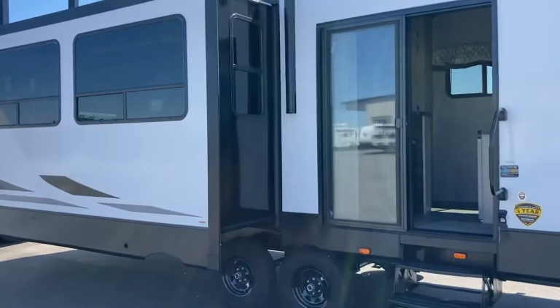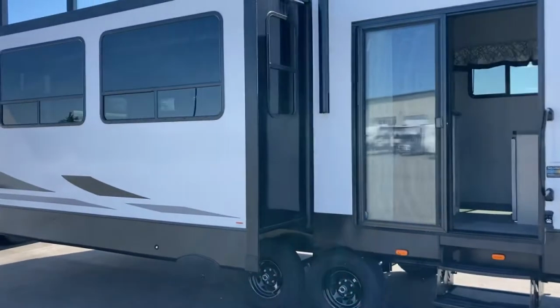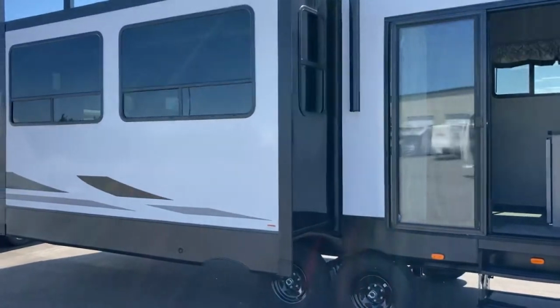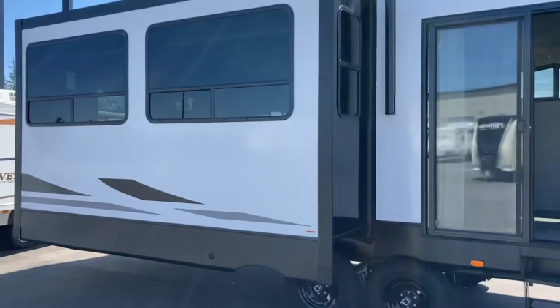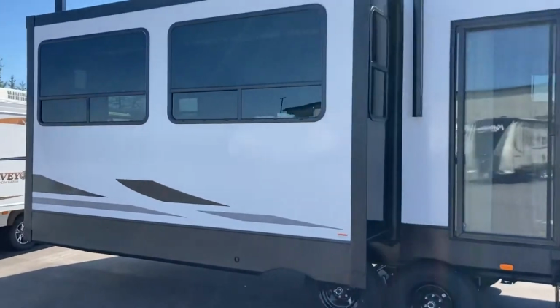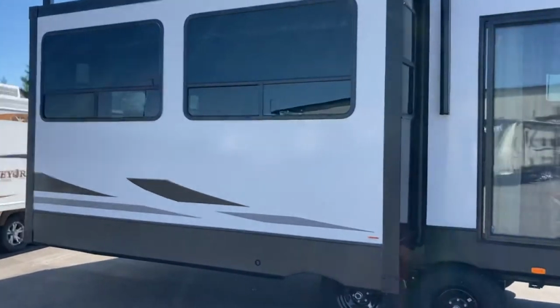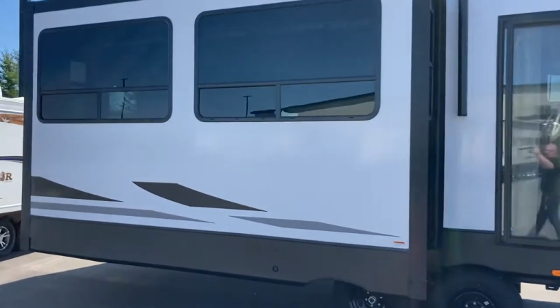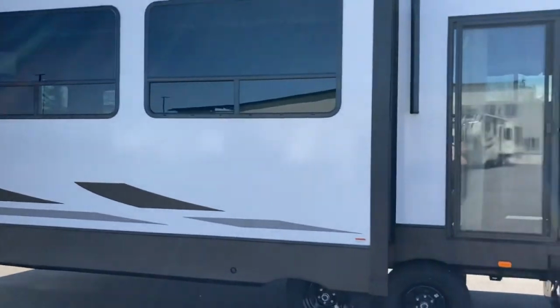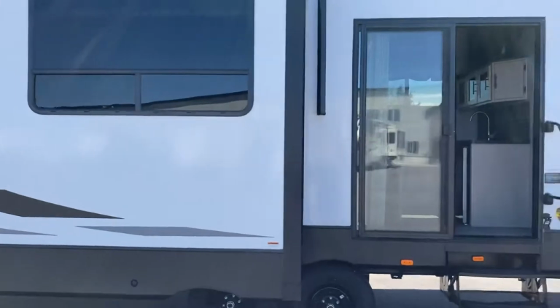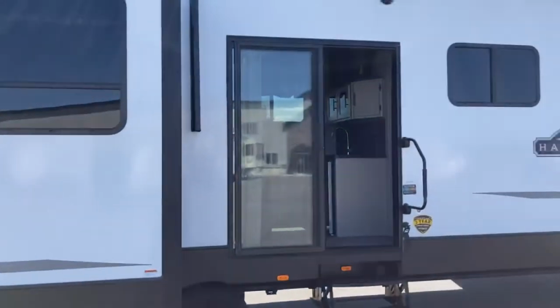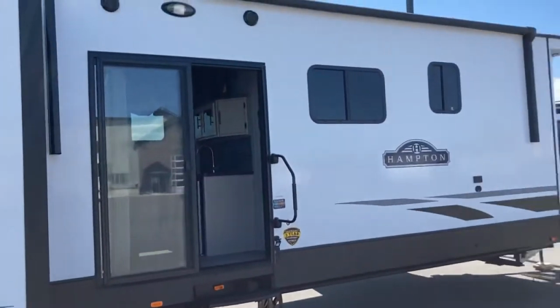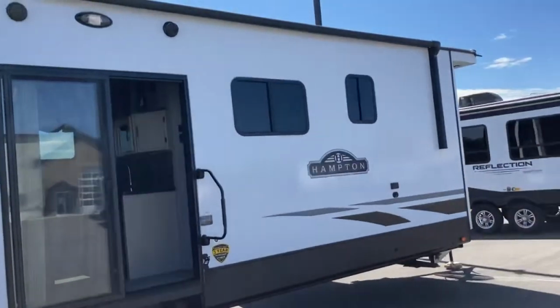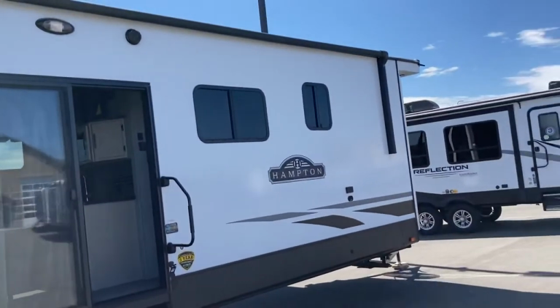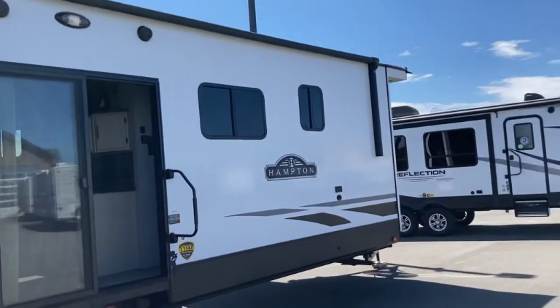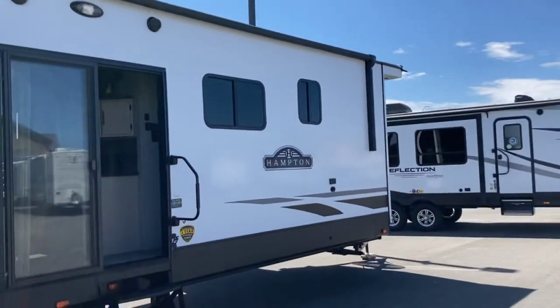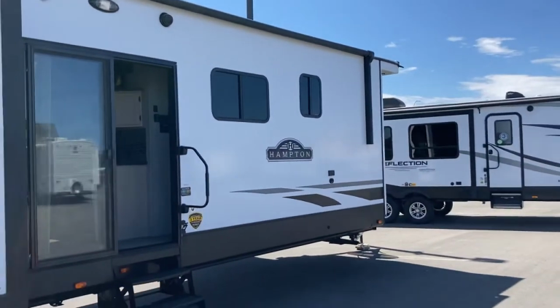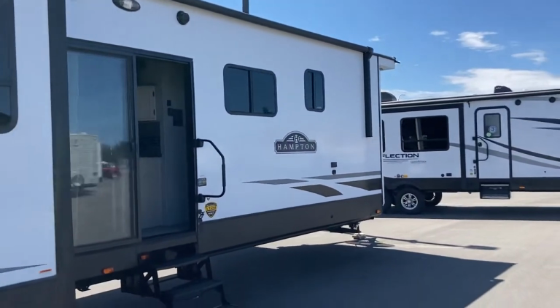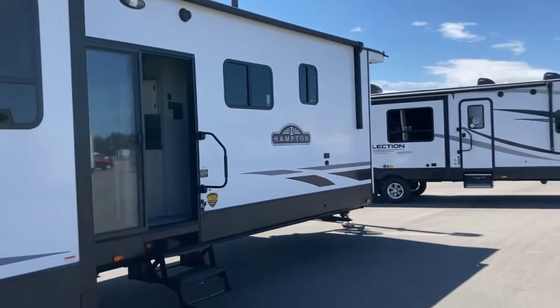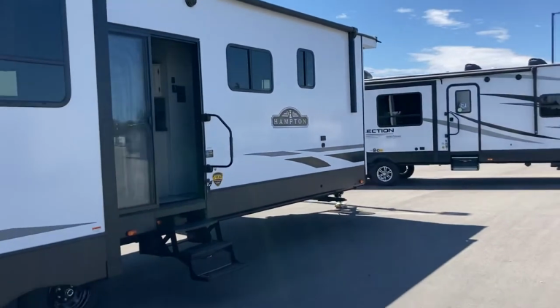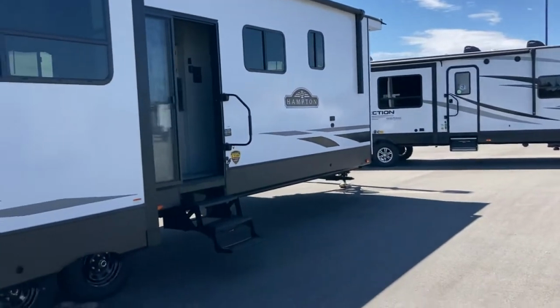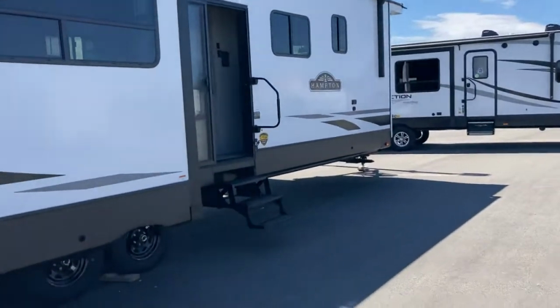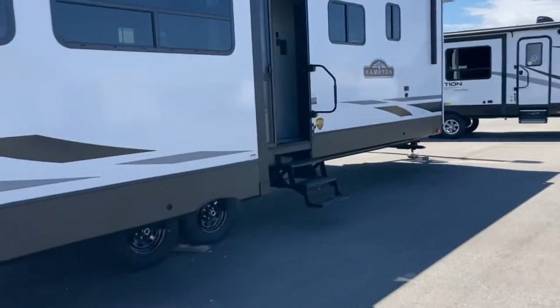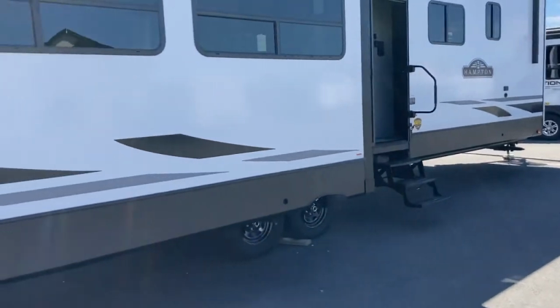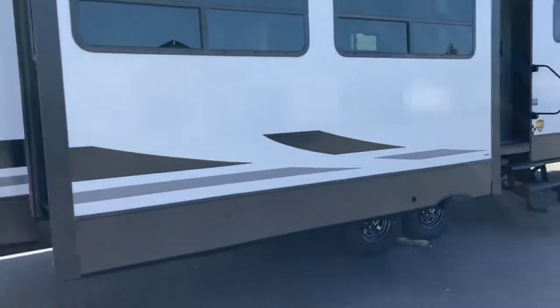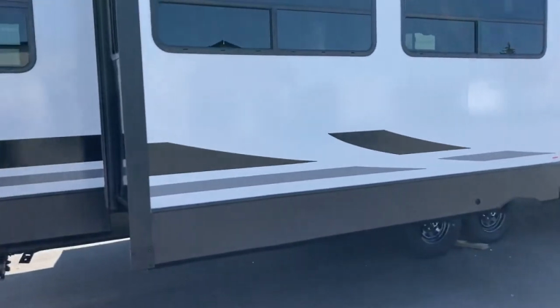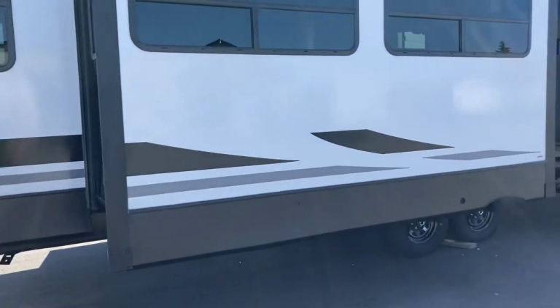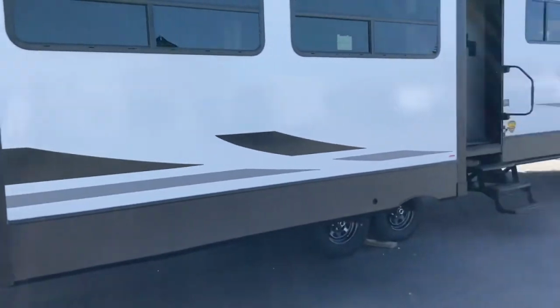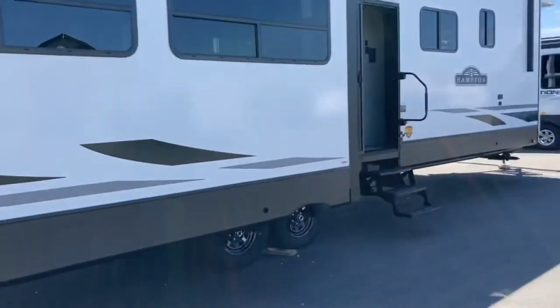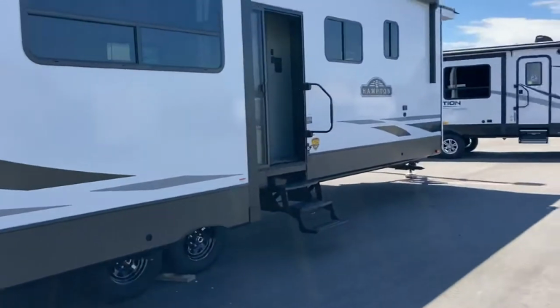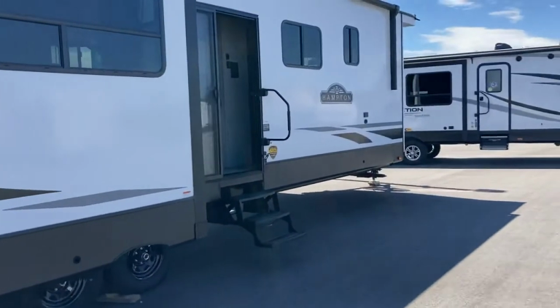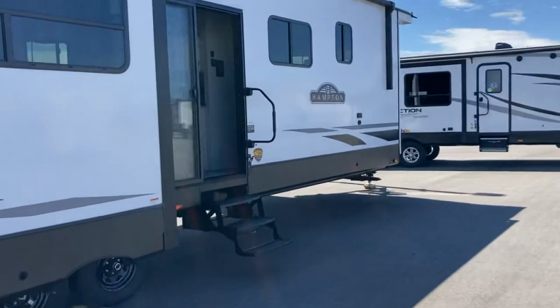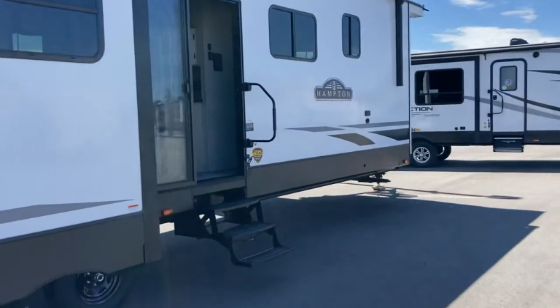Nice black, white and gray styling on this one. Fiberglass side. Nice big awning on the outside. You've got a couple of outdoor speakers to keep the party going outside. And with the slide out on this side, towards the back there's still enough room at the front to build a nice deck.